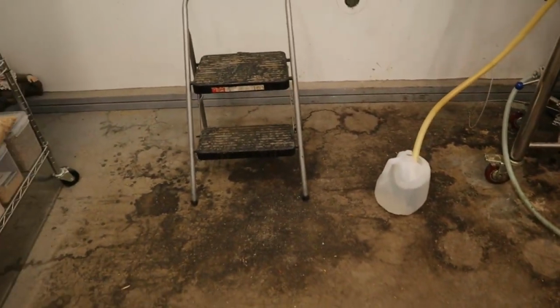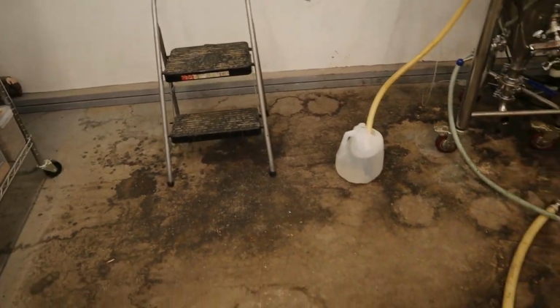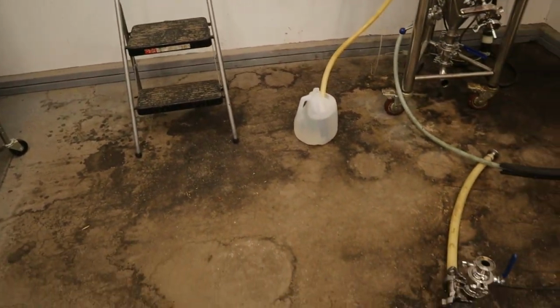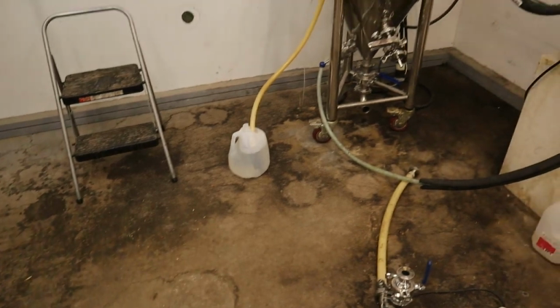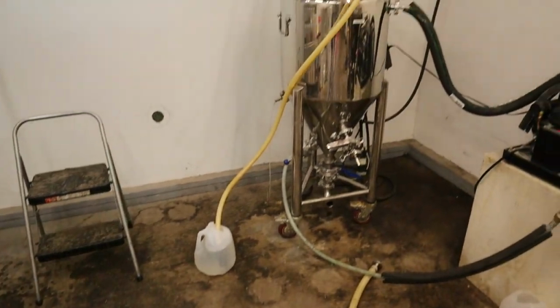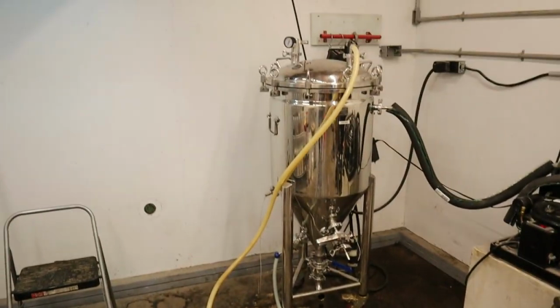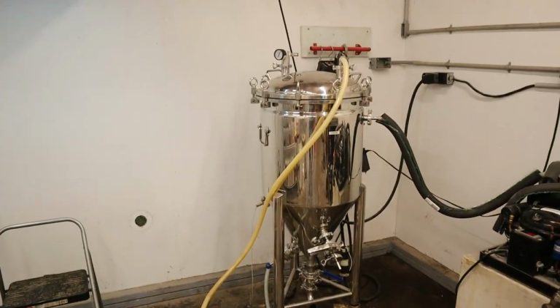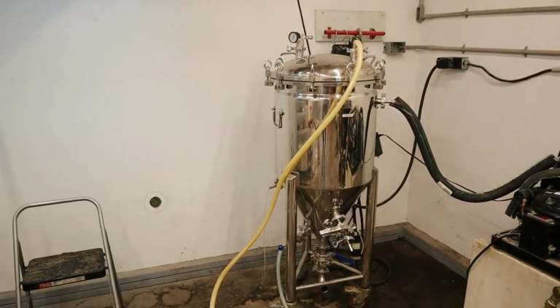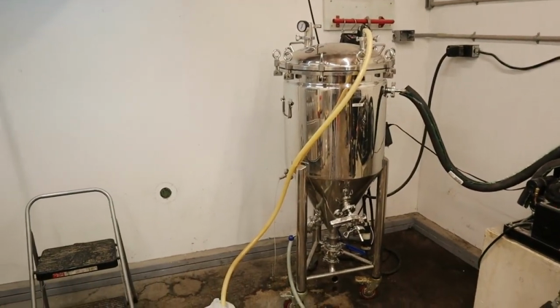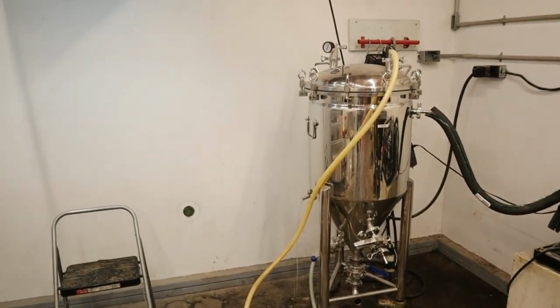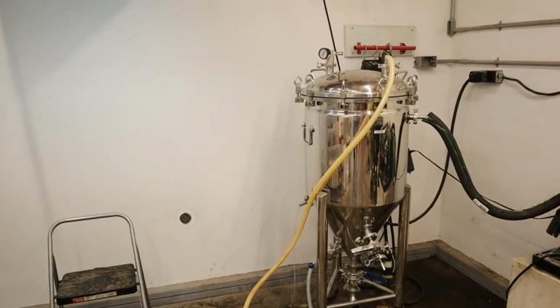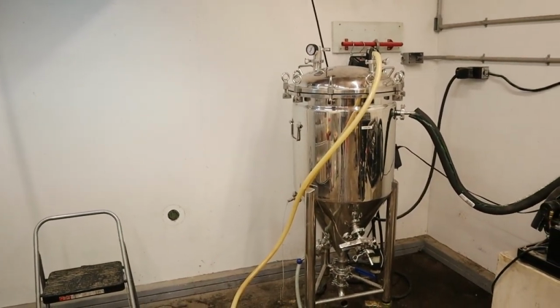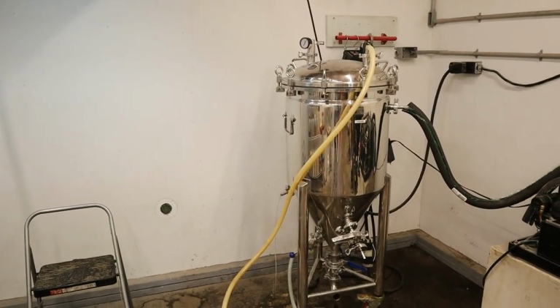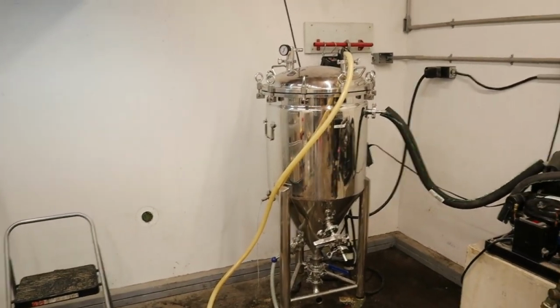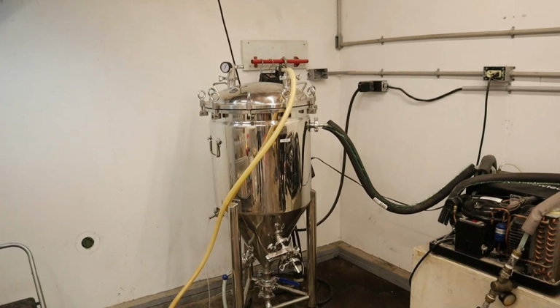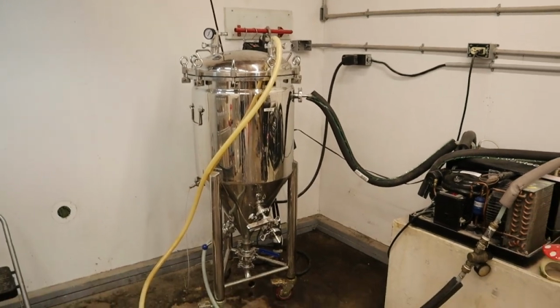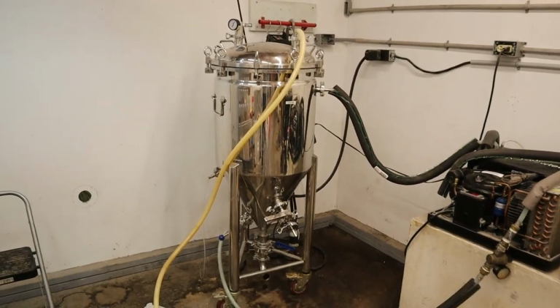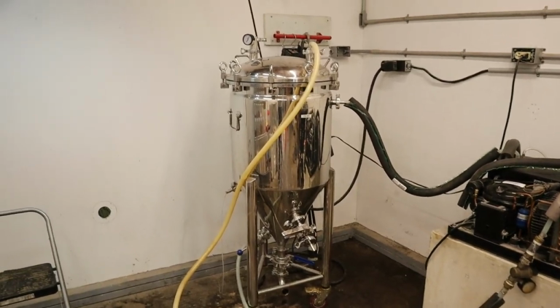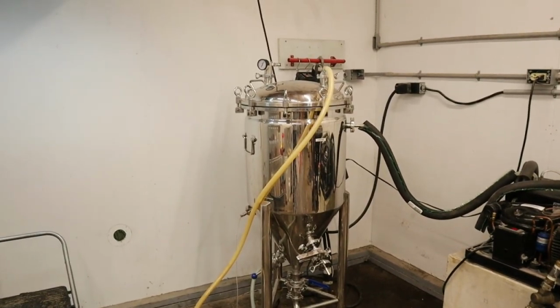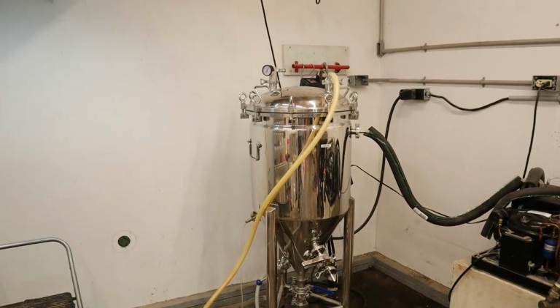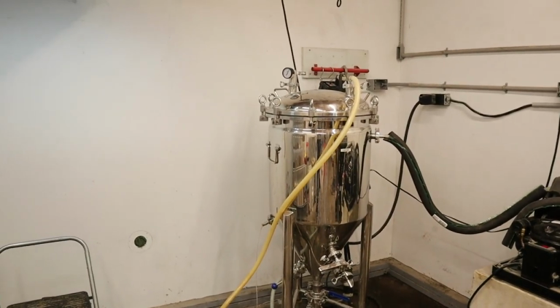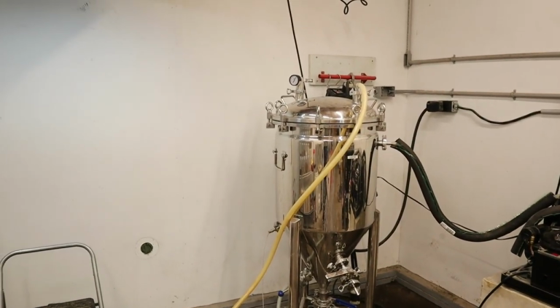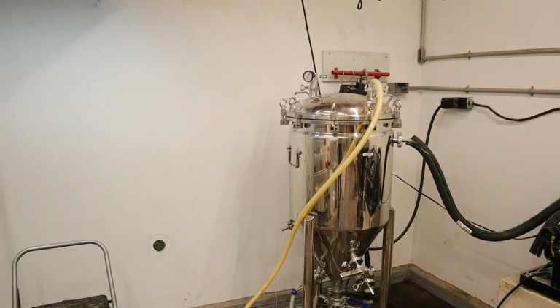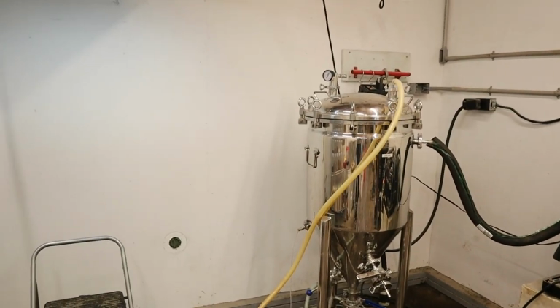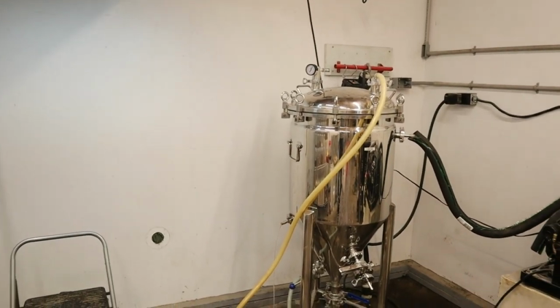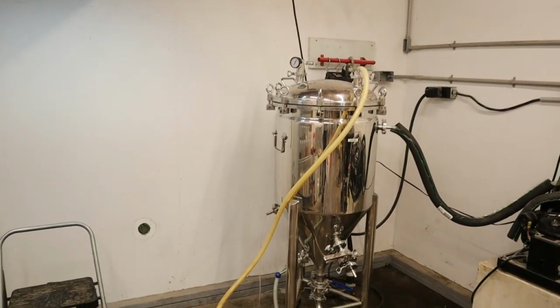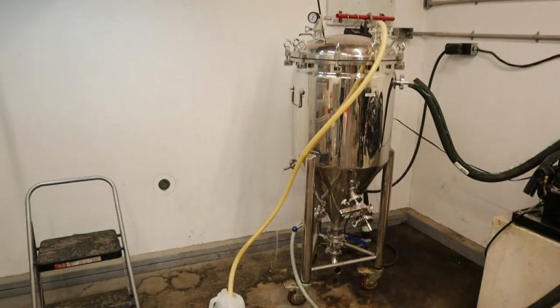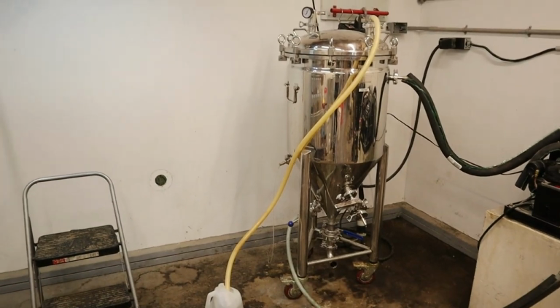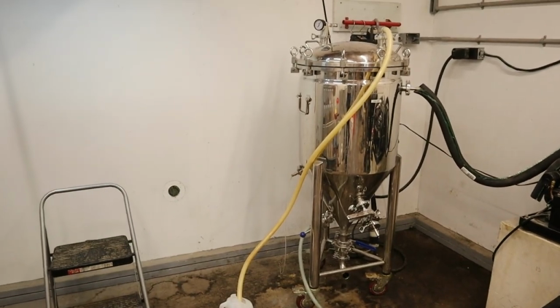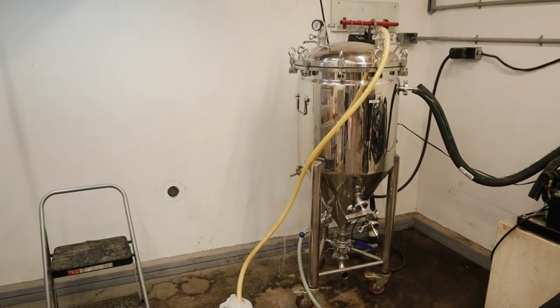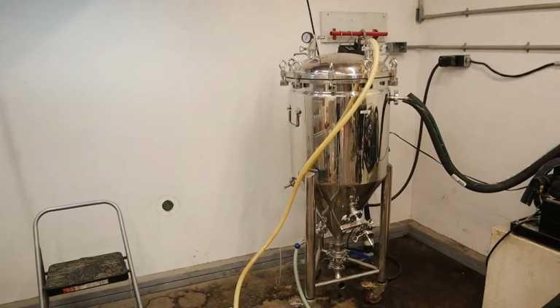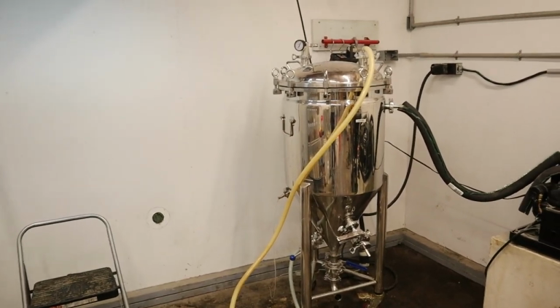As you can see the floor is pretty gross — it's impossible to keep clean. I try to clean it every few months, but pretty much every item in this room is hard to move, and plus there's no access to water or a drain, so it's not exactly easy.